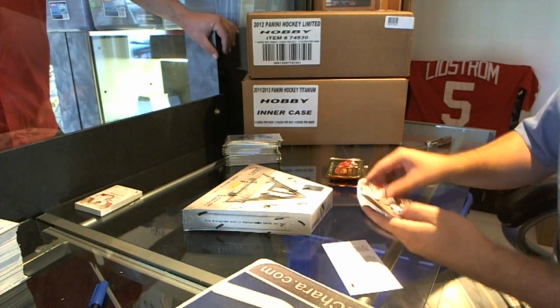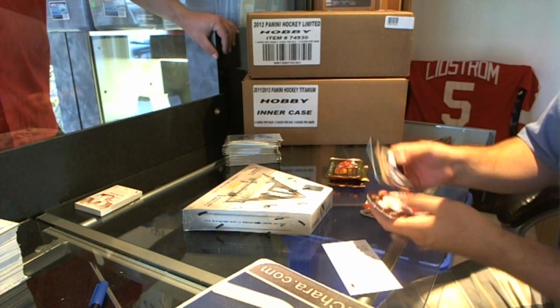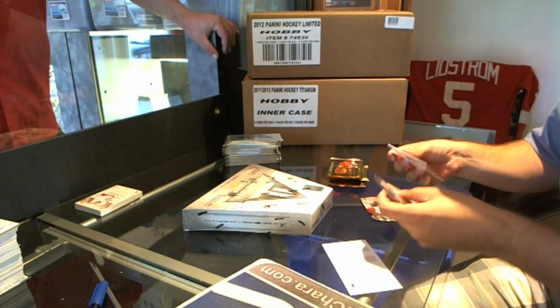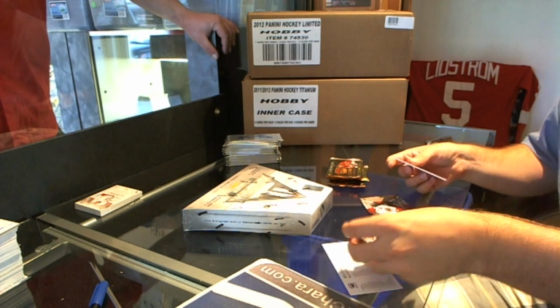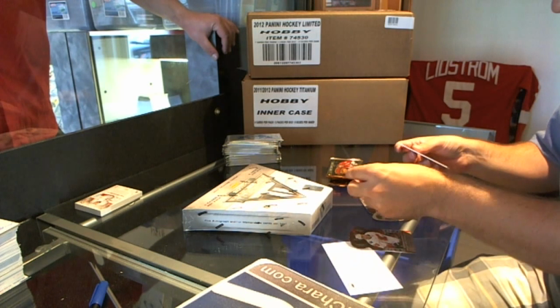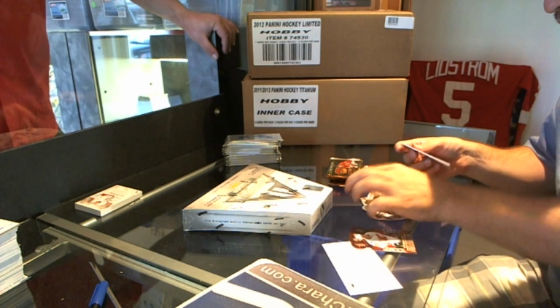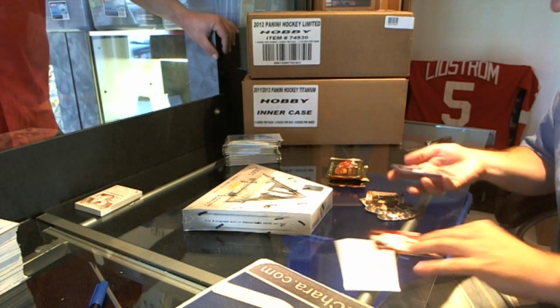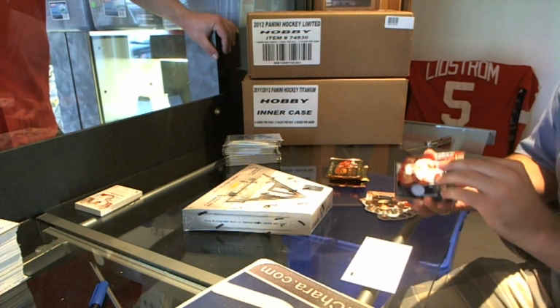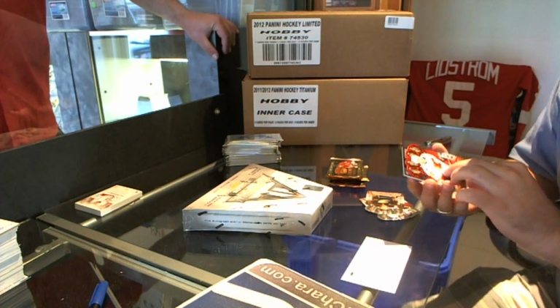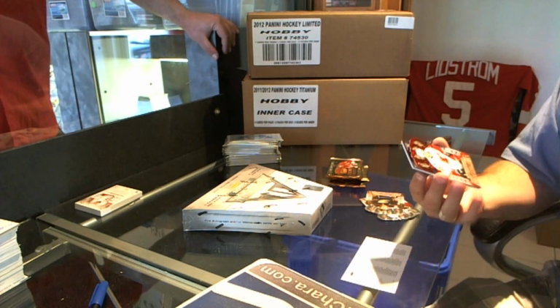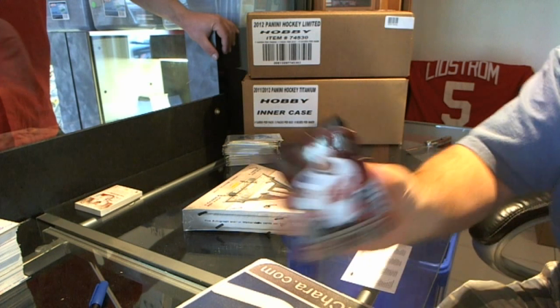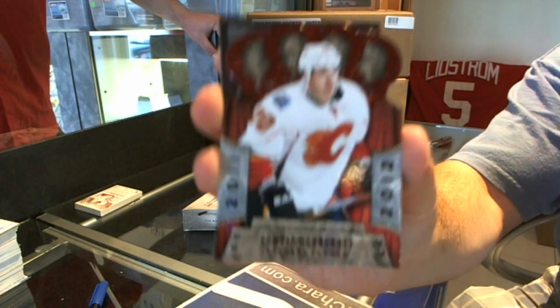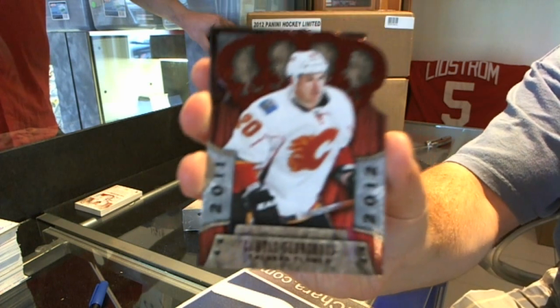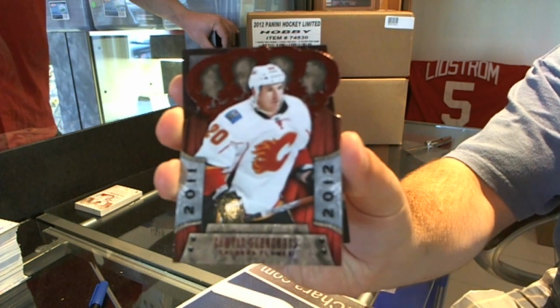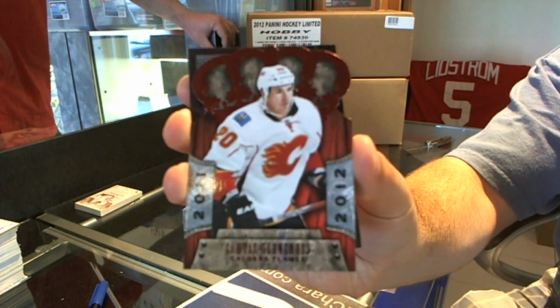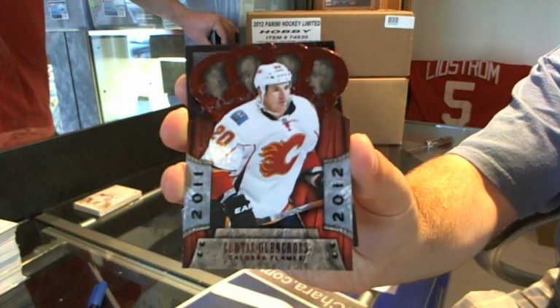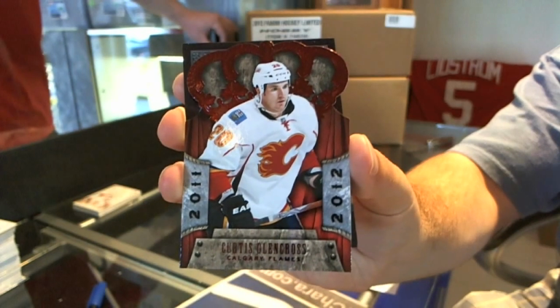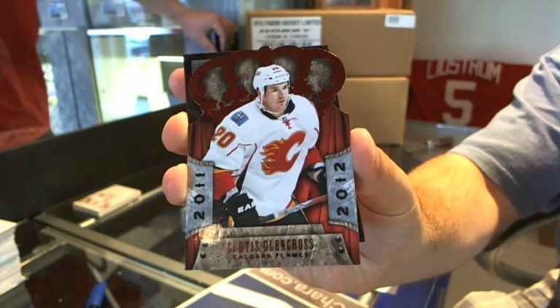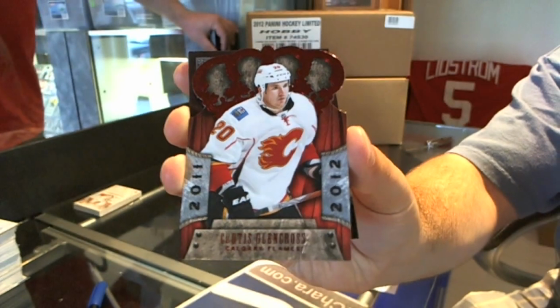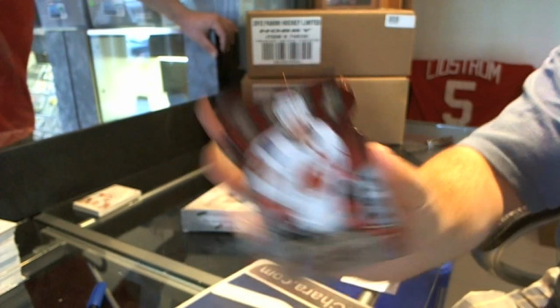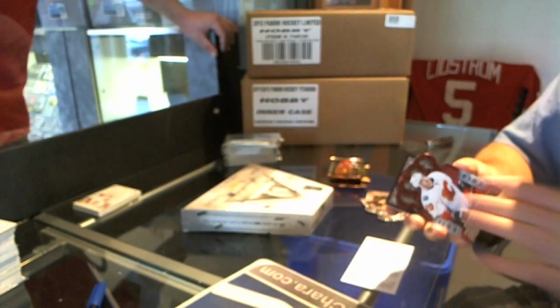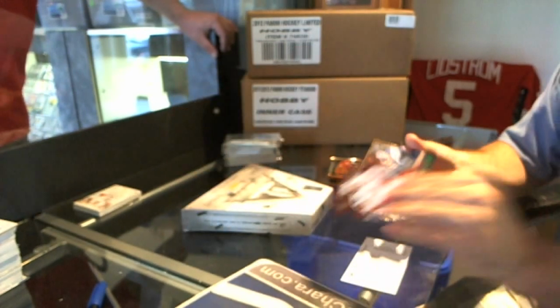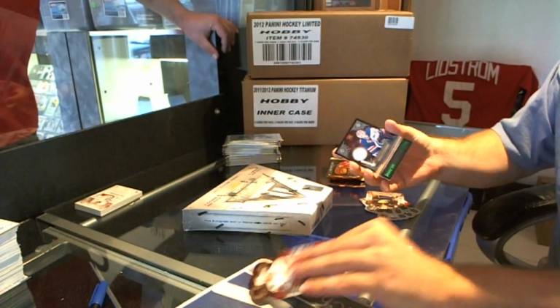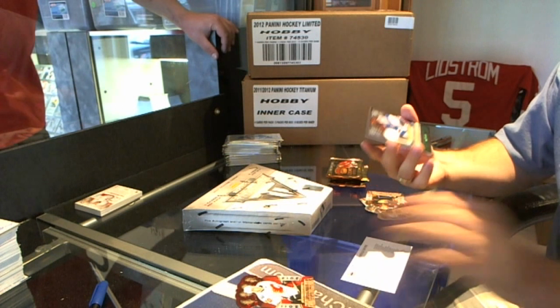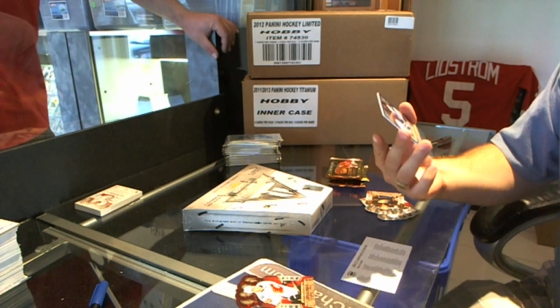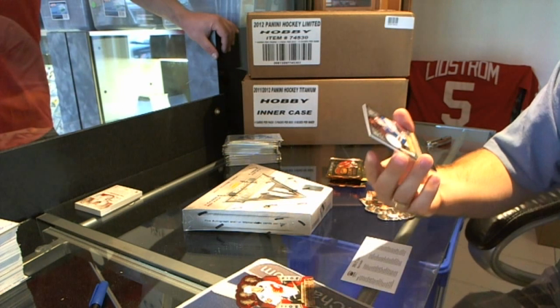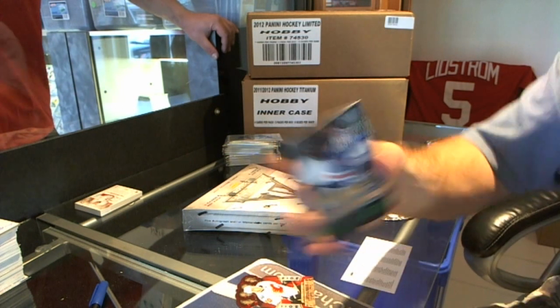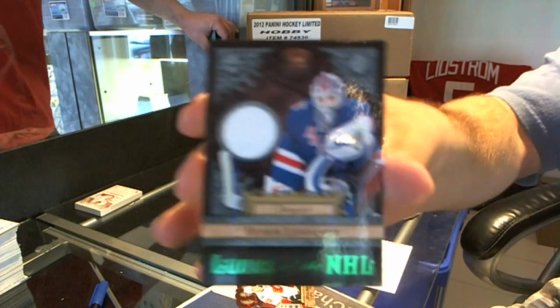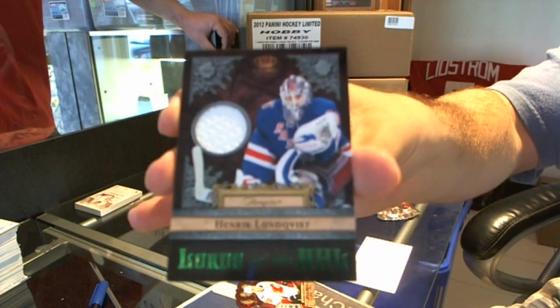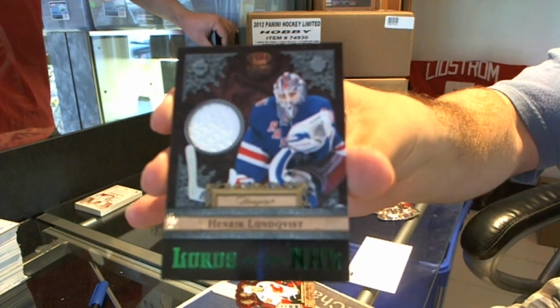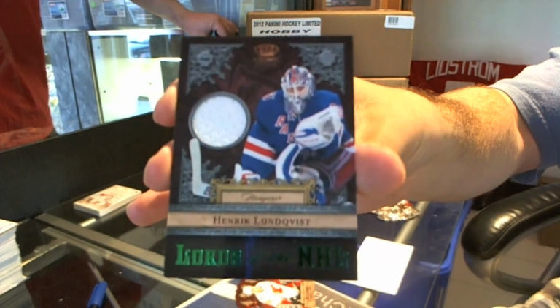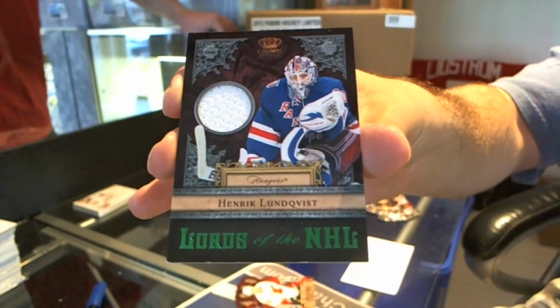Starting off with a red parallel of Curtis Glencross. And an In Order to the NHL jersey of Henrik Lundqvist.